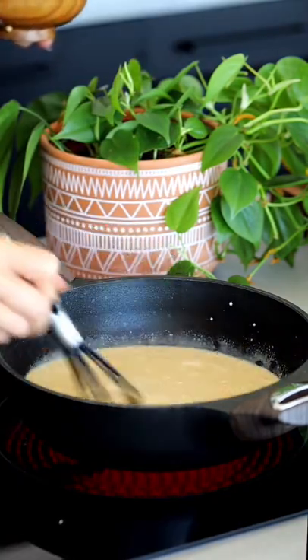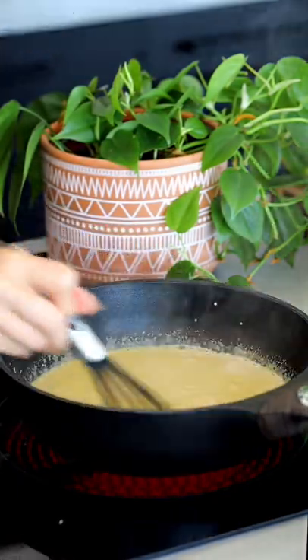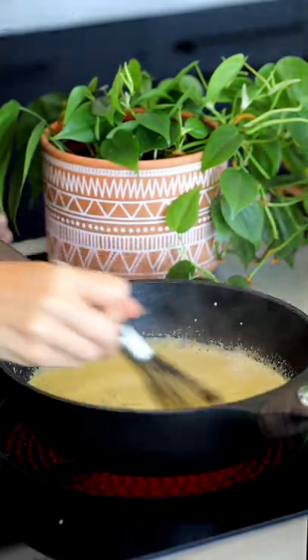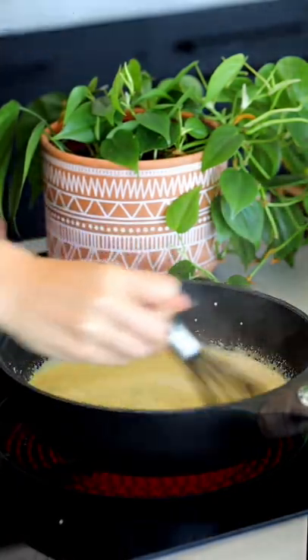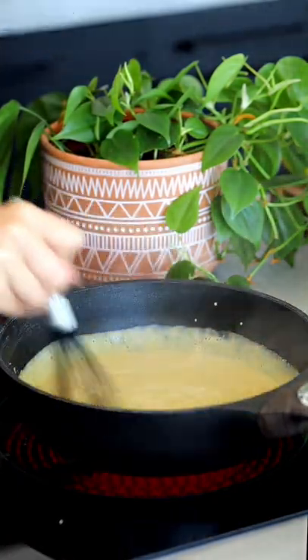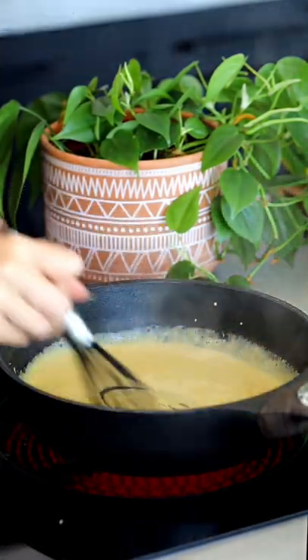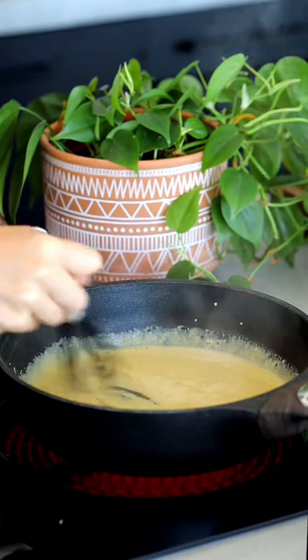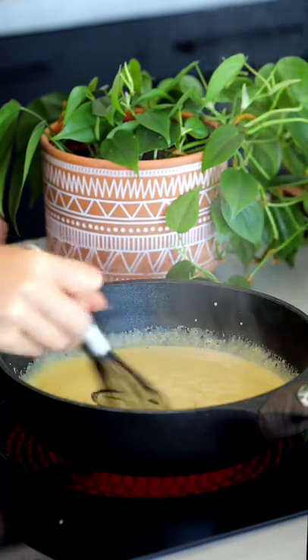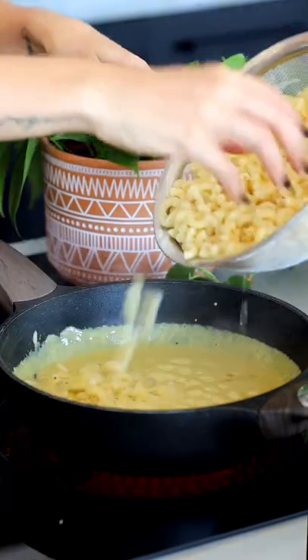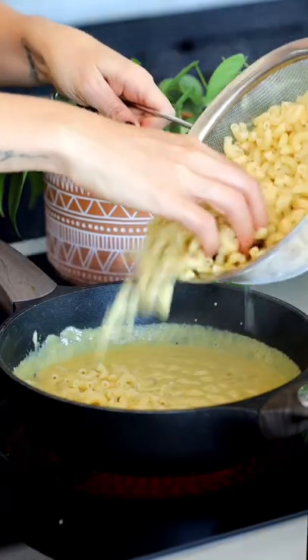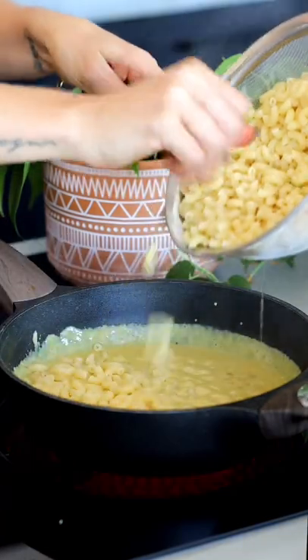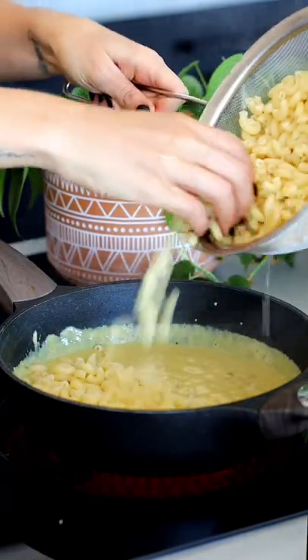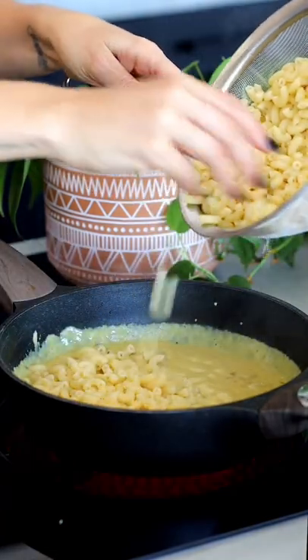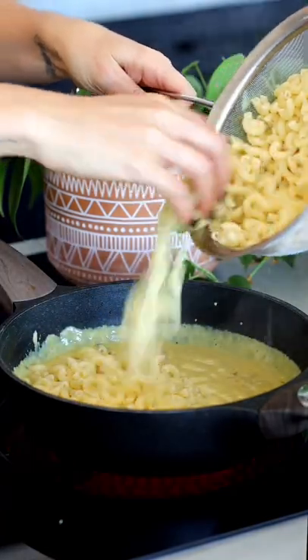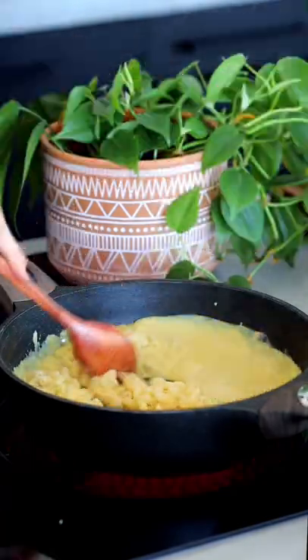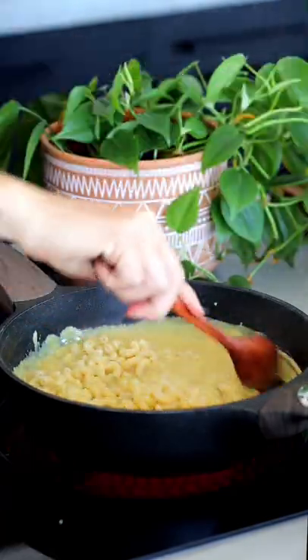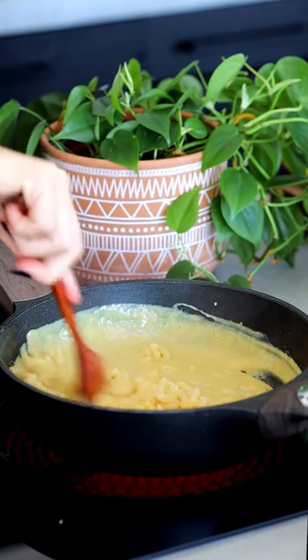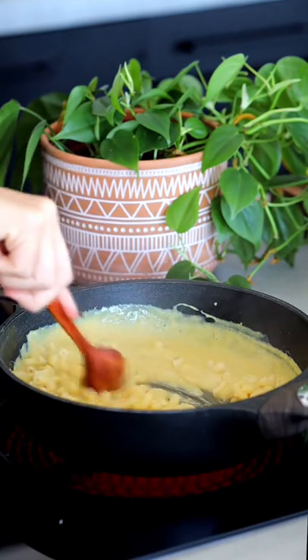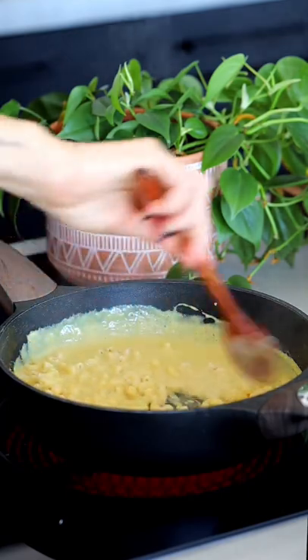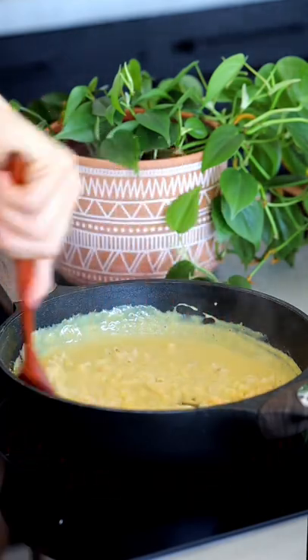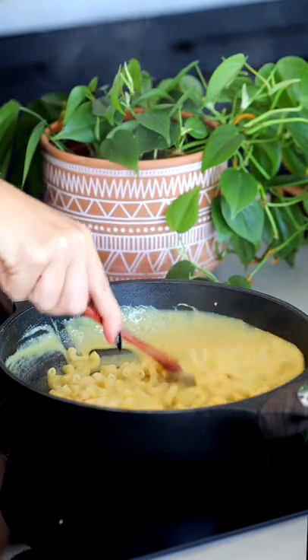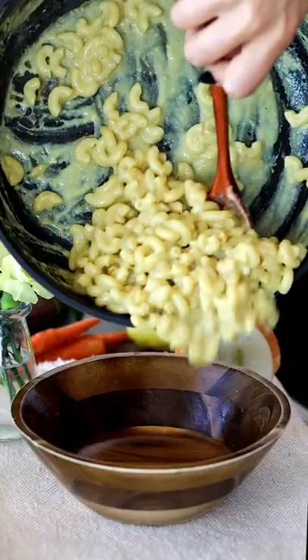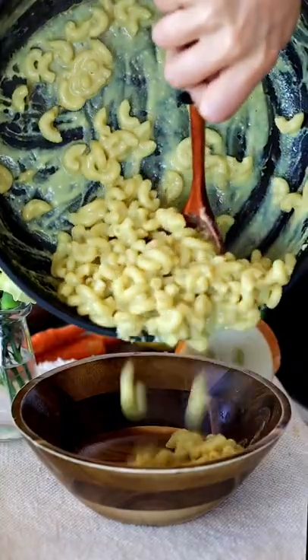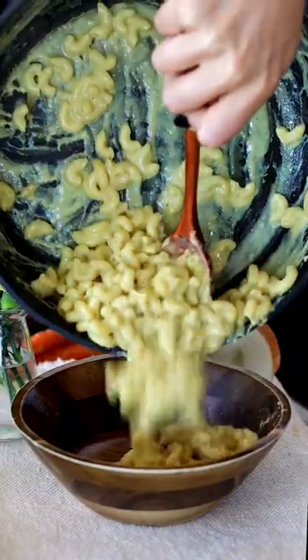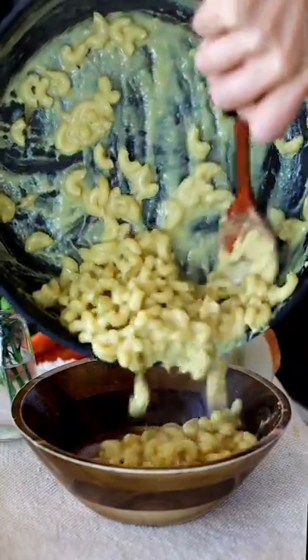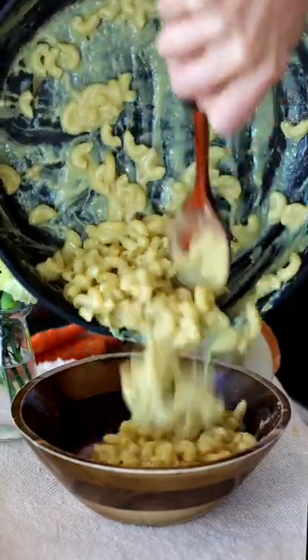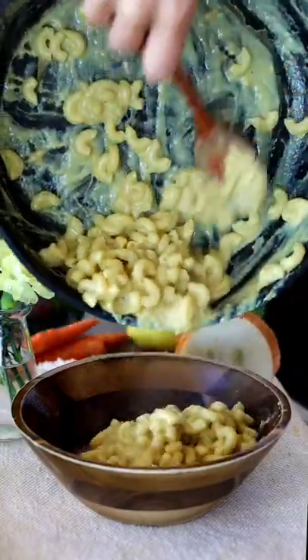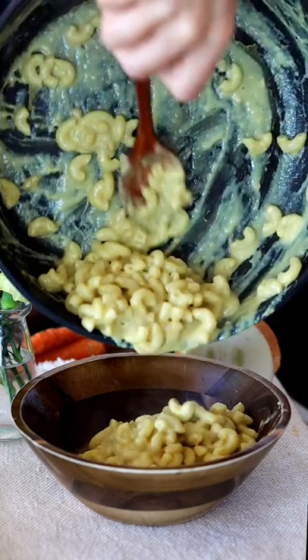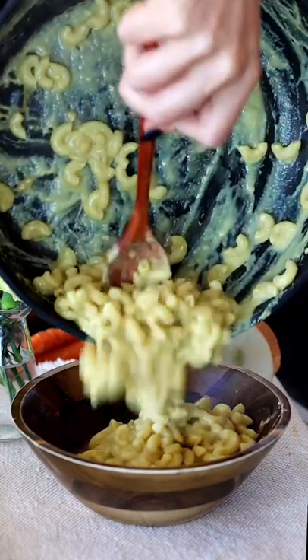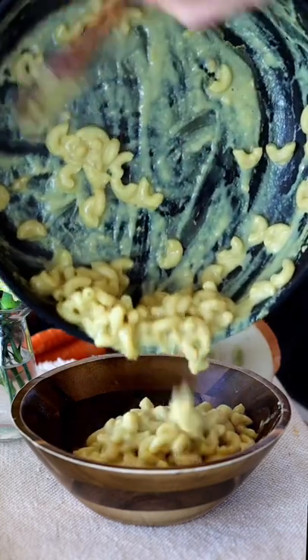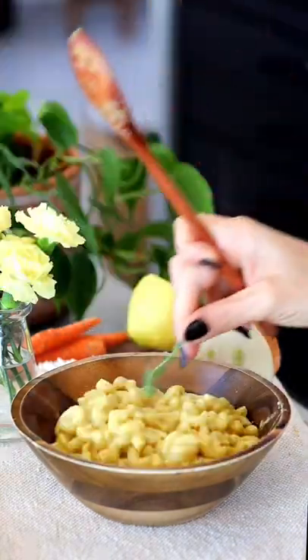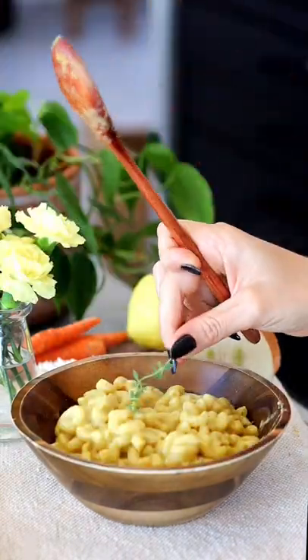As it heats, the tapioca starch is going to thicken it. And once it's as thick as you want it to be, you can add noodles to it, pour it over steamed broccoli or baked potatoes, or put it on burrito bowls. It's literally good on everything. I think it tastes just like my original cheese sauce. Try it out — I hope you guys love it.